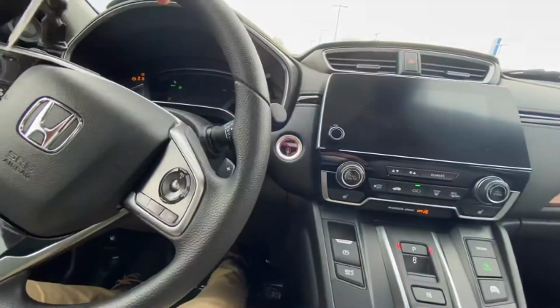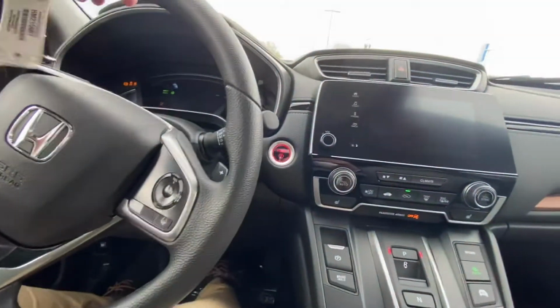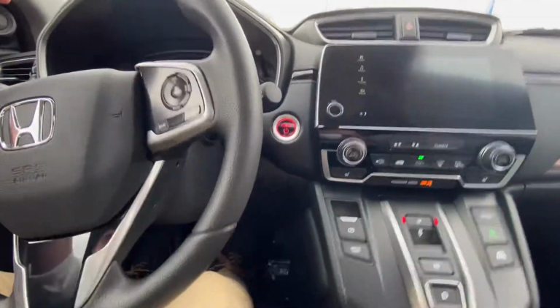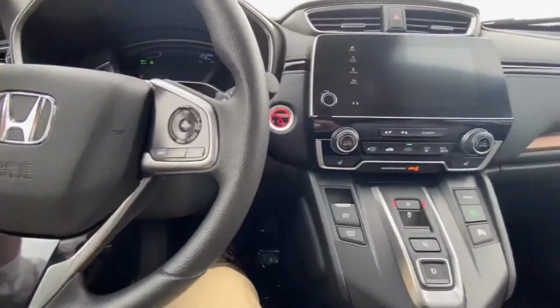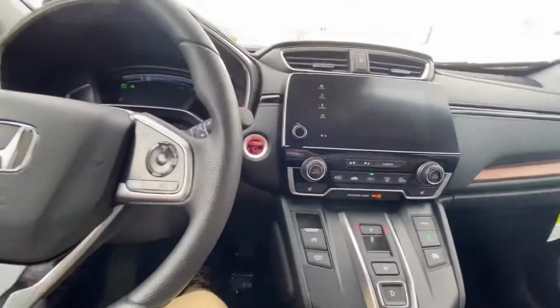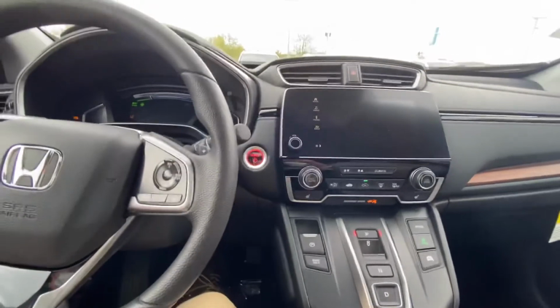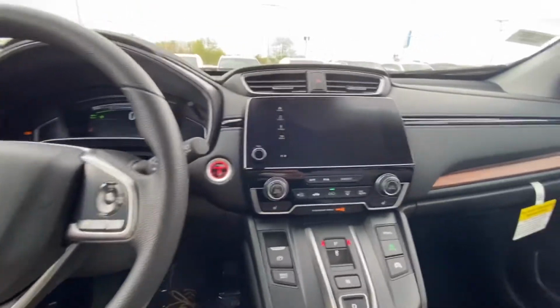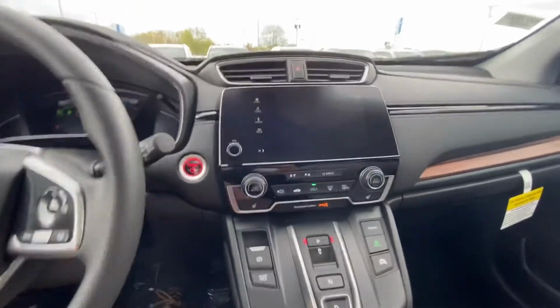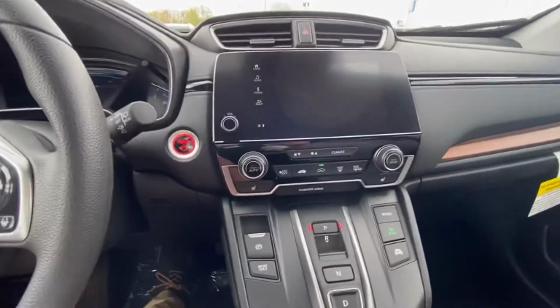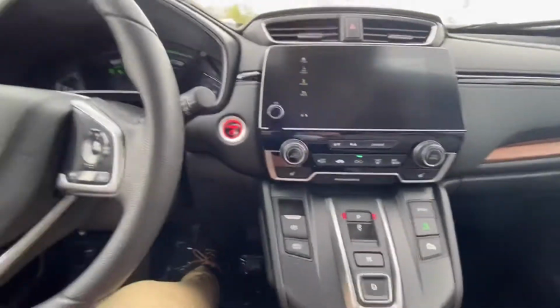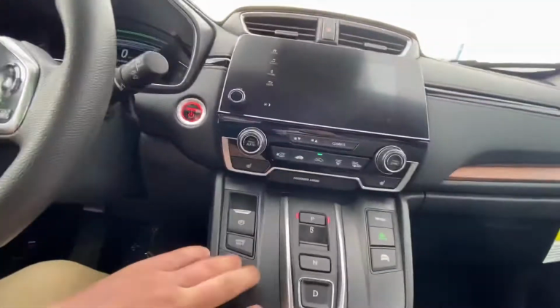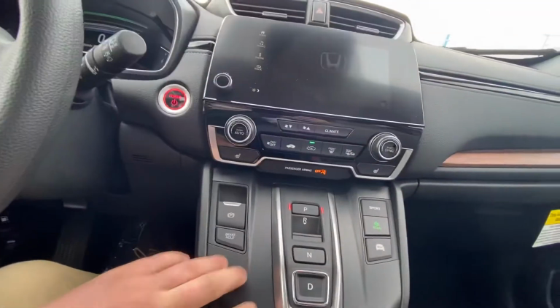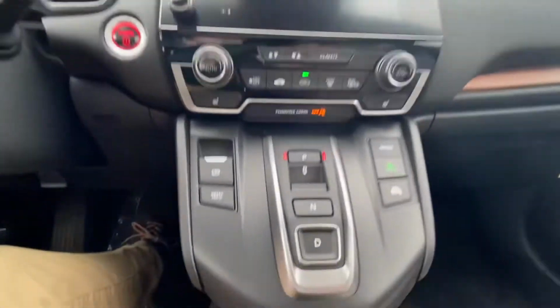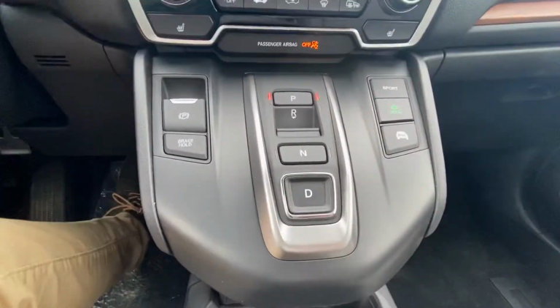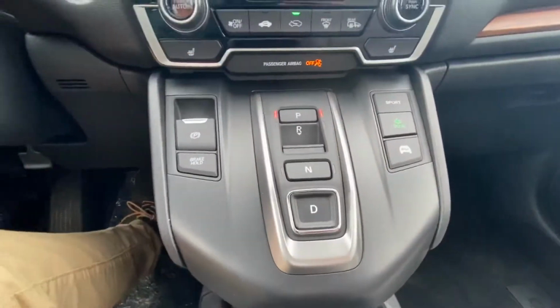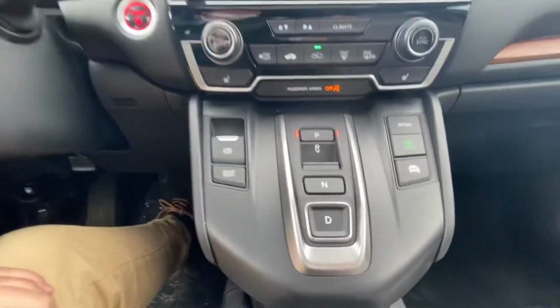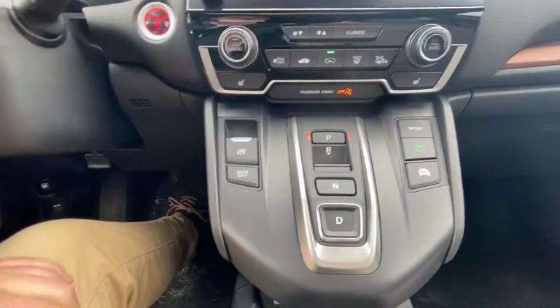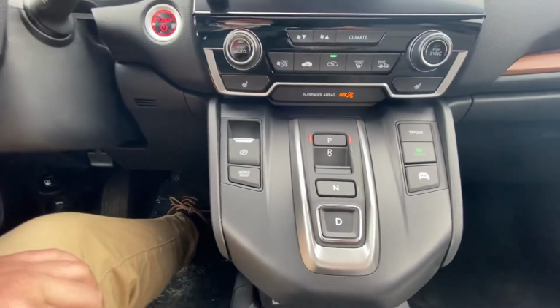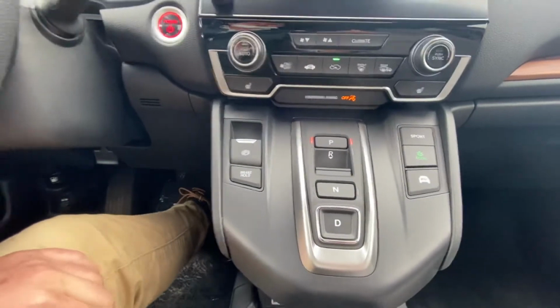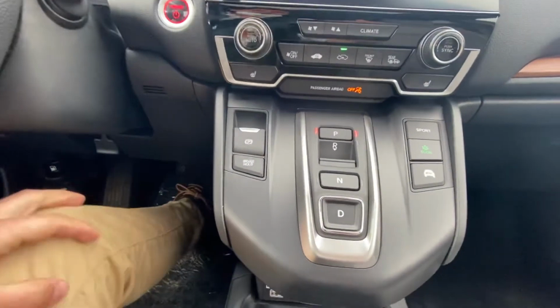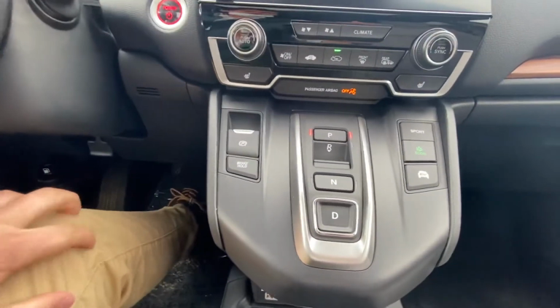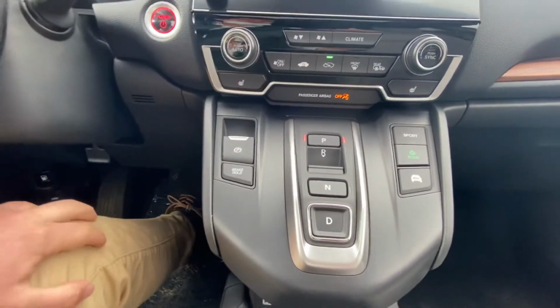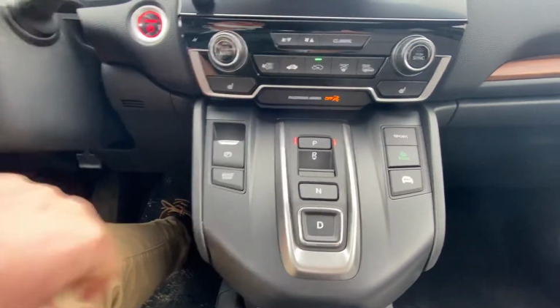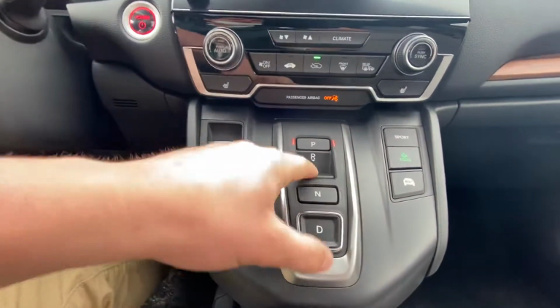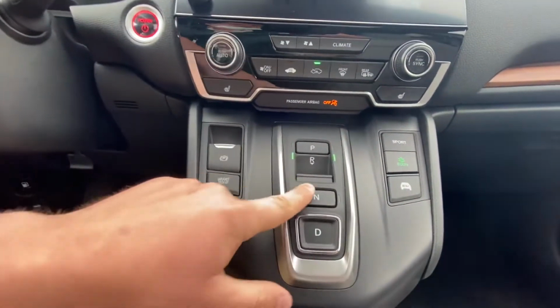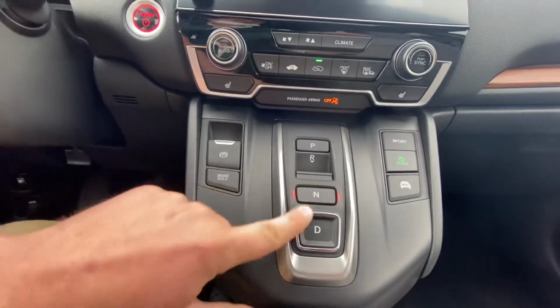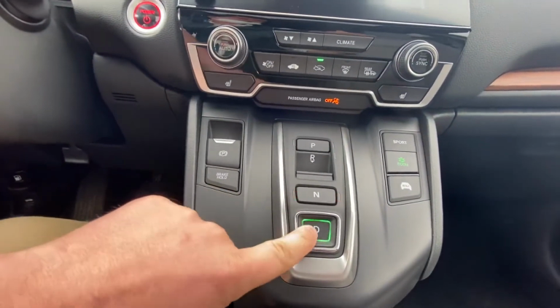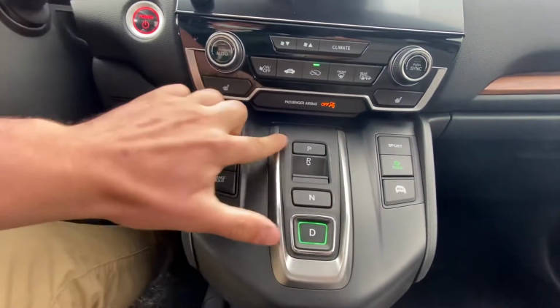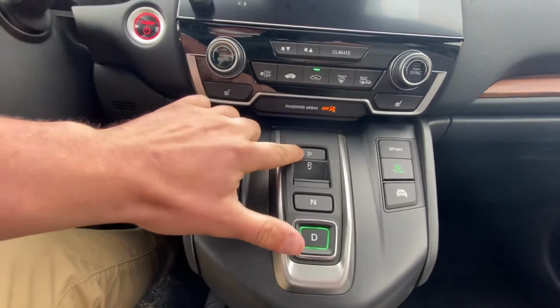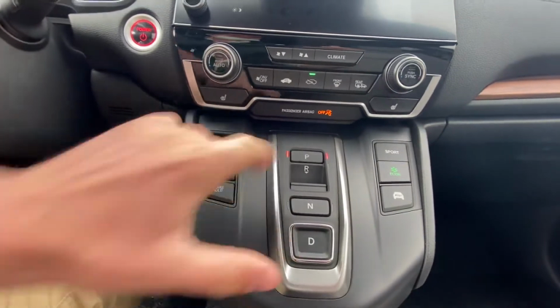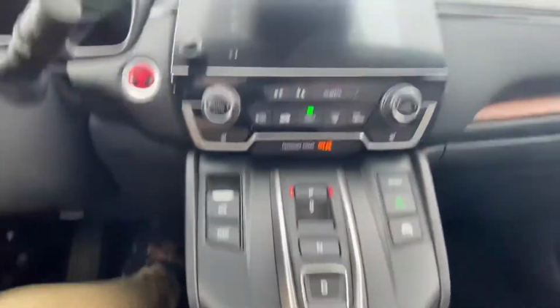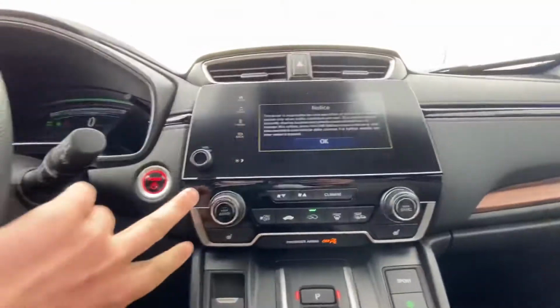Starting up the vehicle, you can see — and can't hear it yet — it is a hybrid vehicle. Down below you have your shifter, which is new and very integrated. As you press the brake, as always, you're able to shift through all the gears nice and easy.